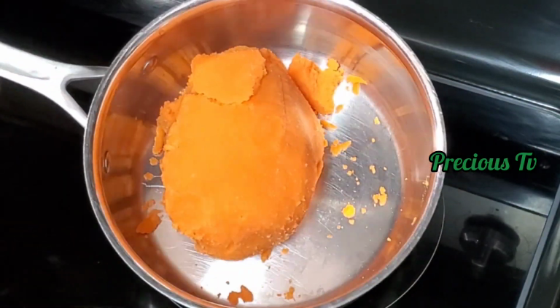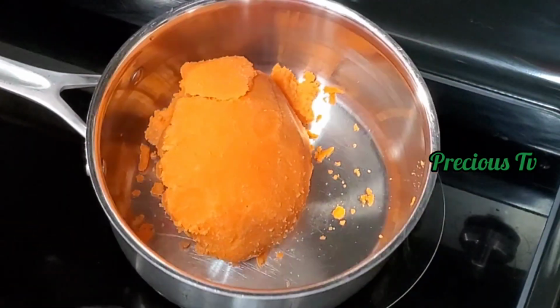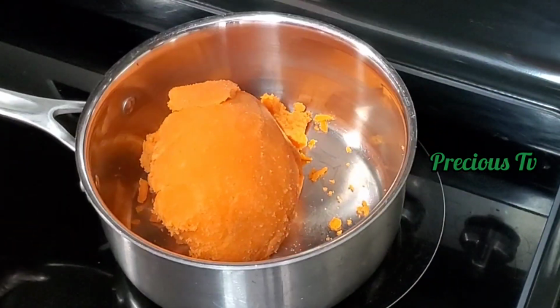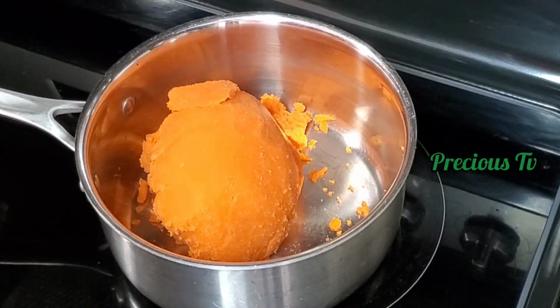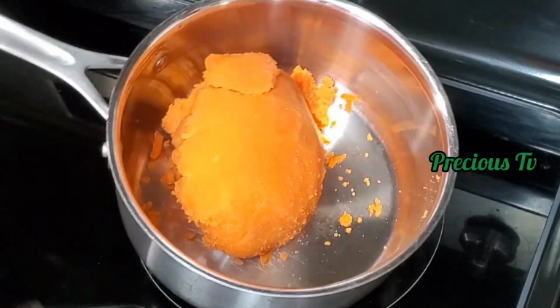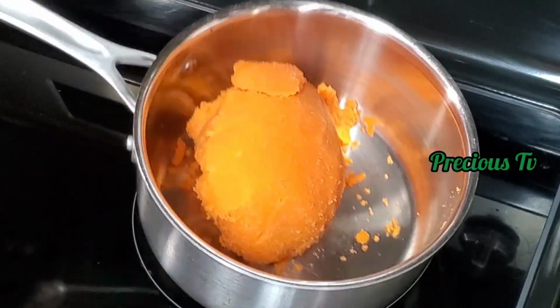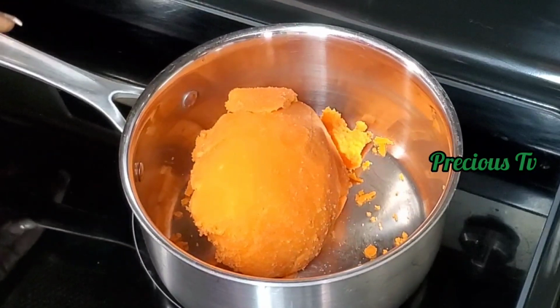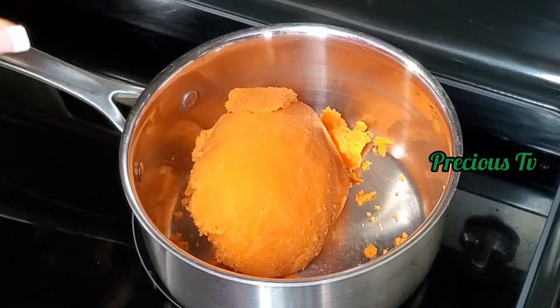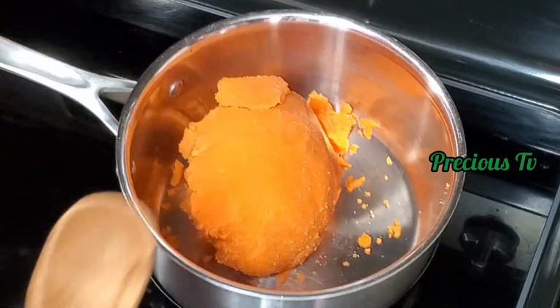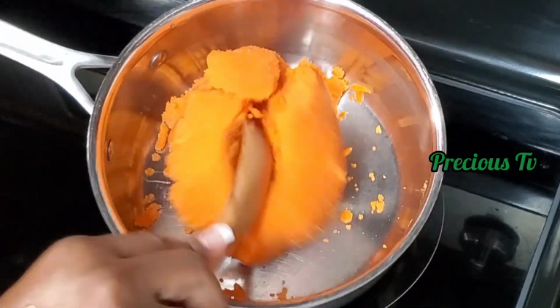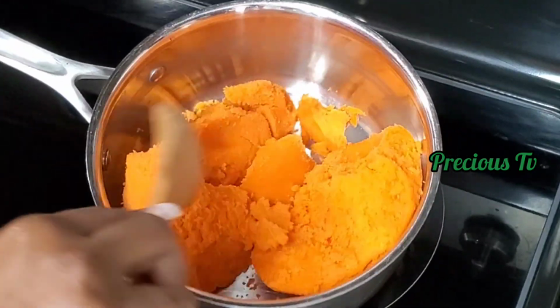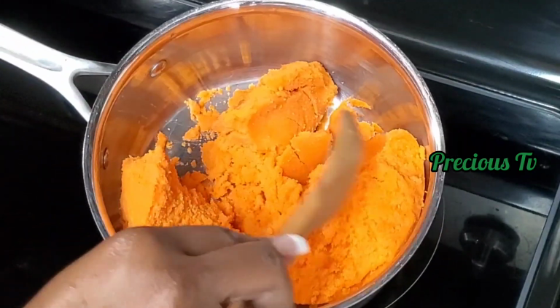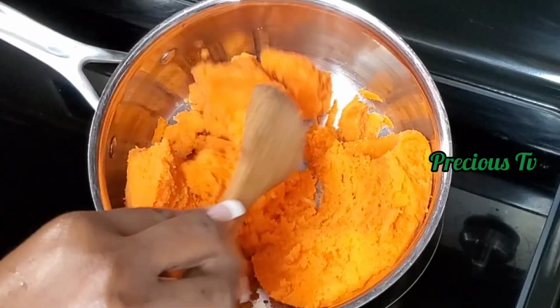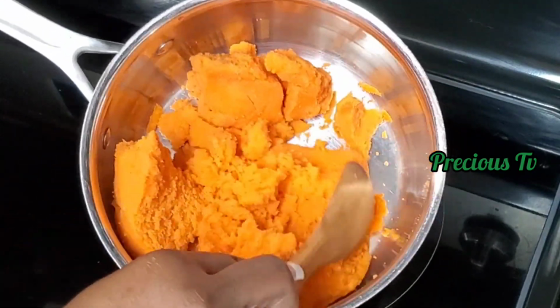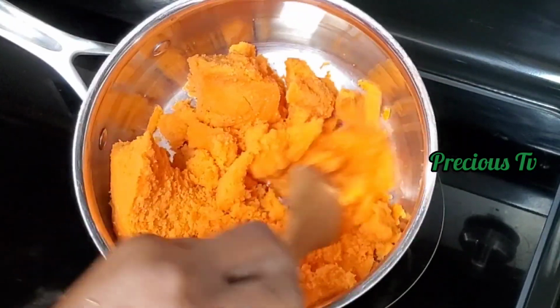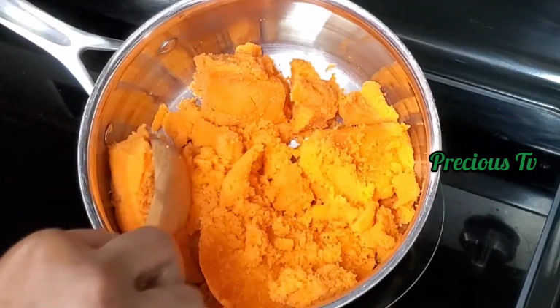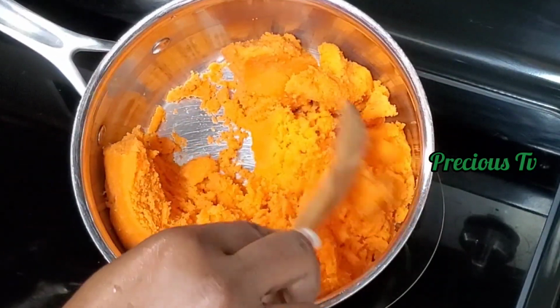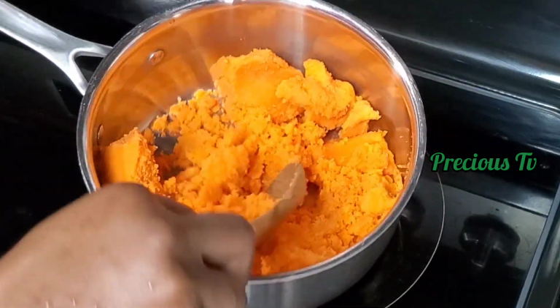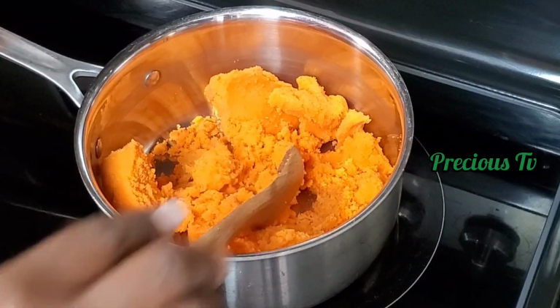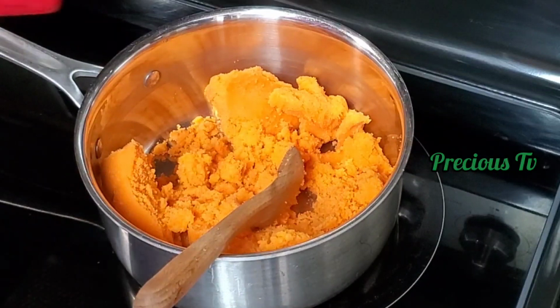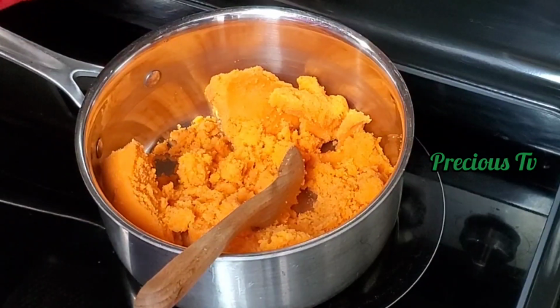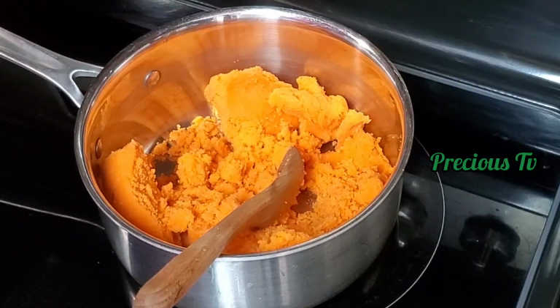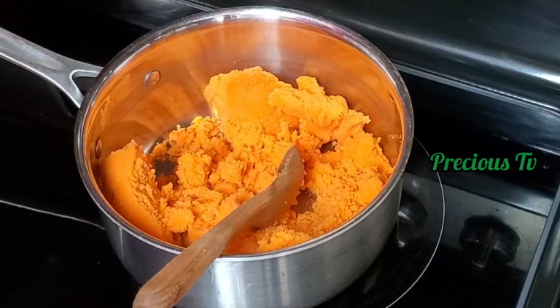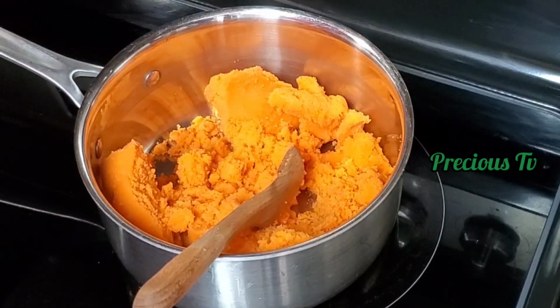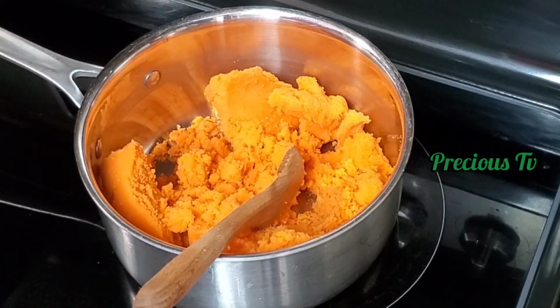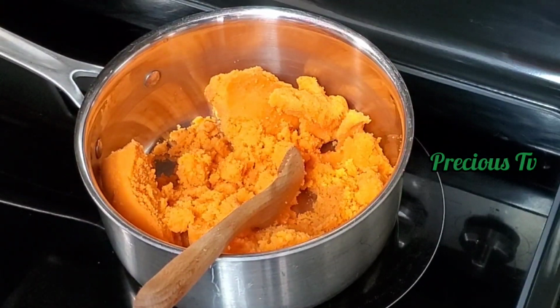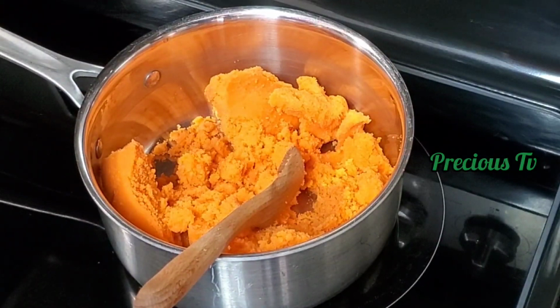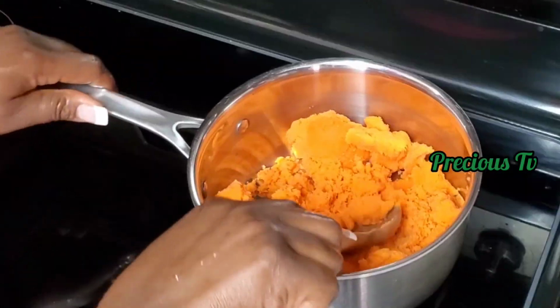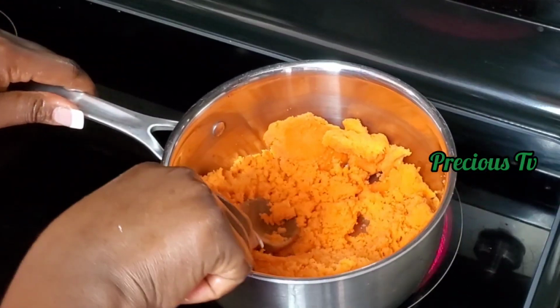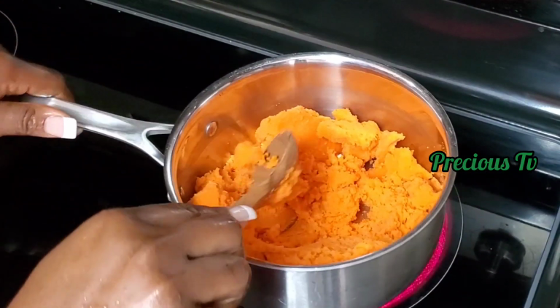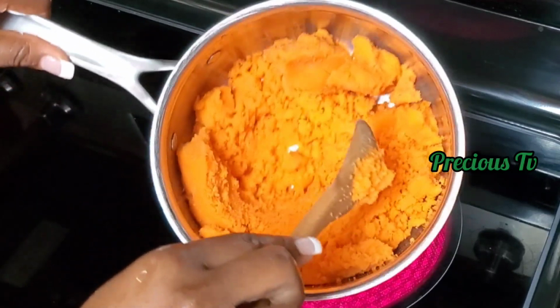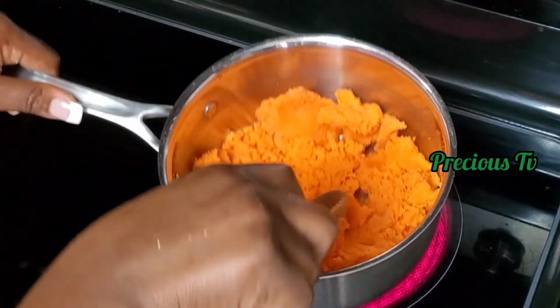I've added that to a saucepan and we're going to be making the food. You can see you cannot form any ball with this — it will not hold. We're going to be using a binder during this recipe.